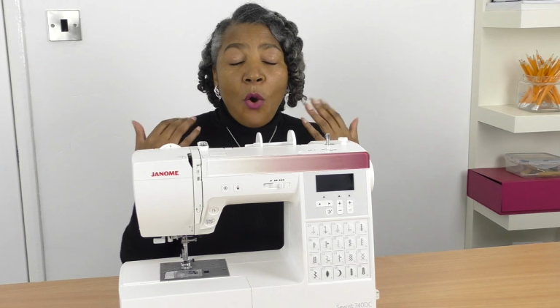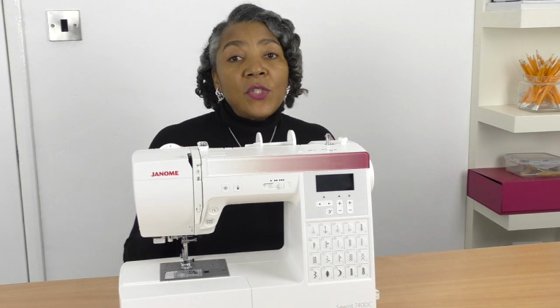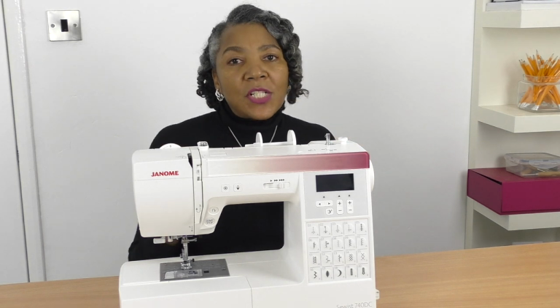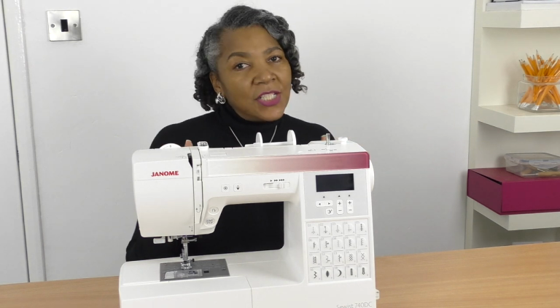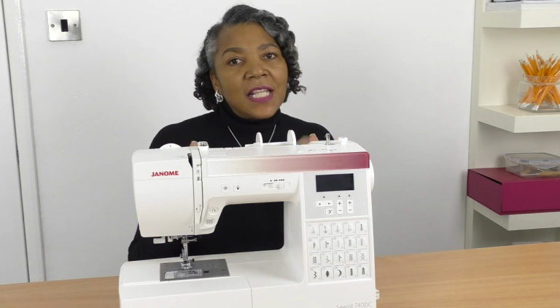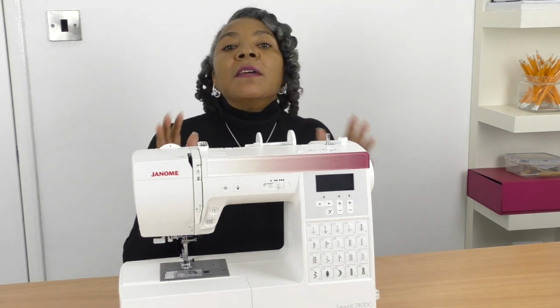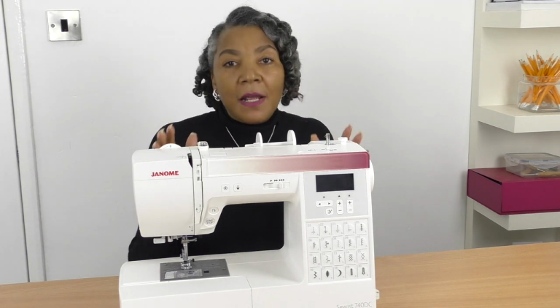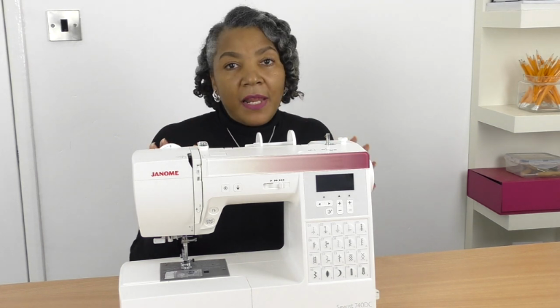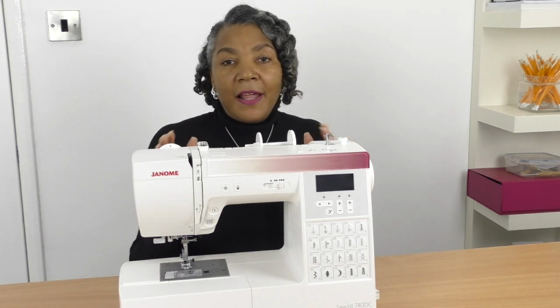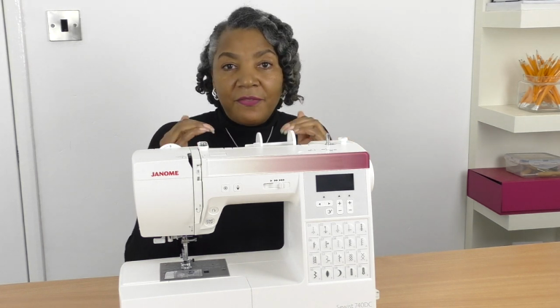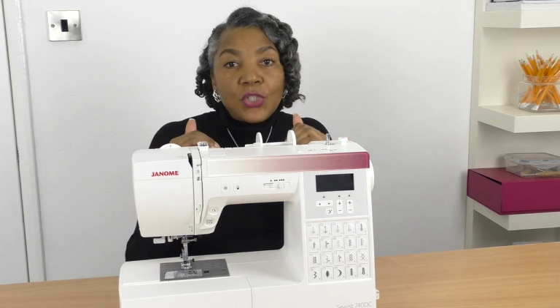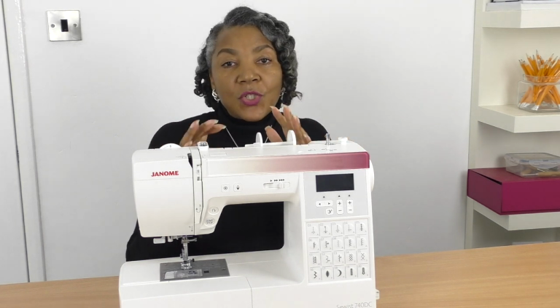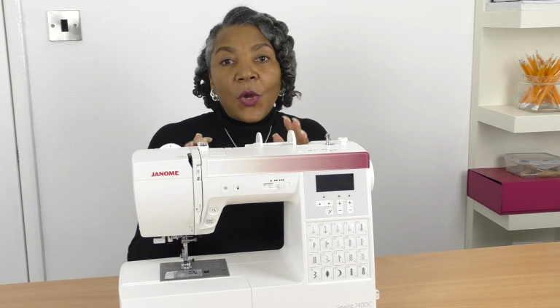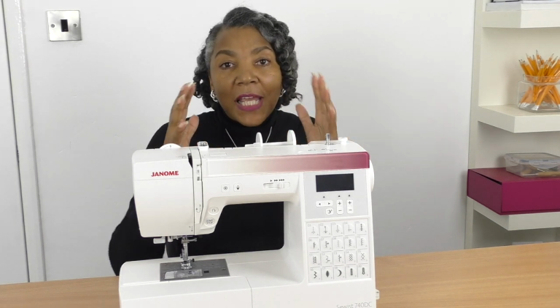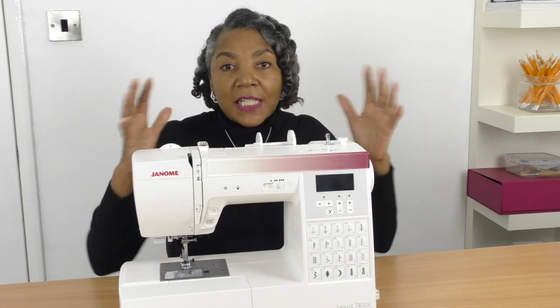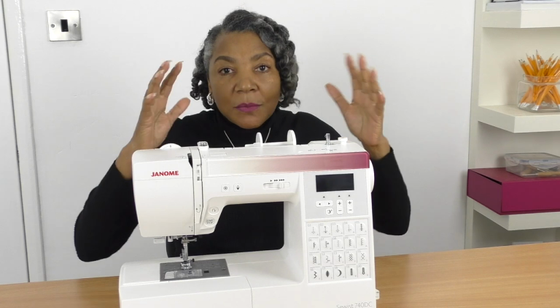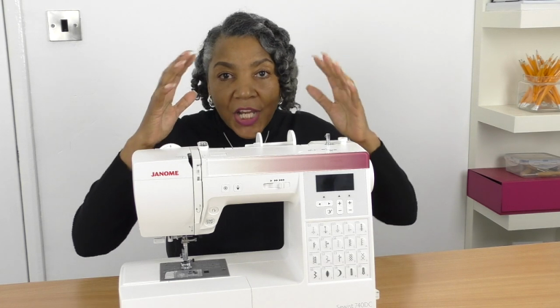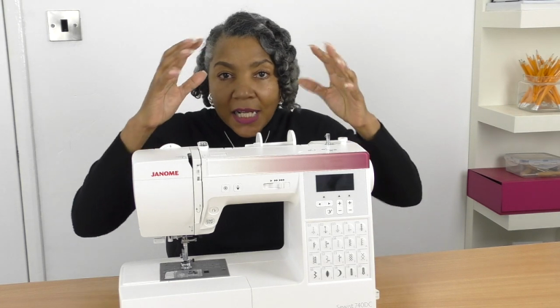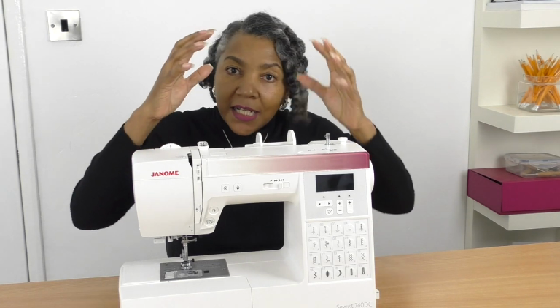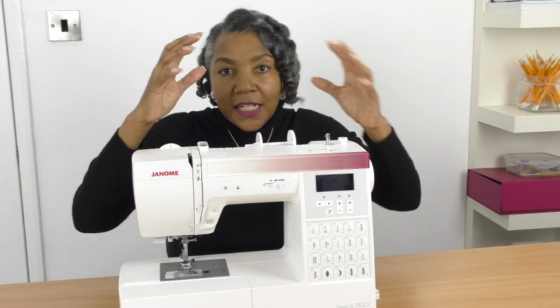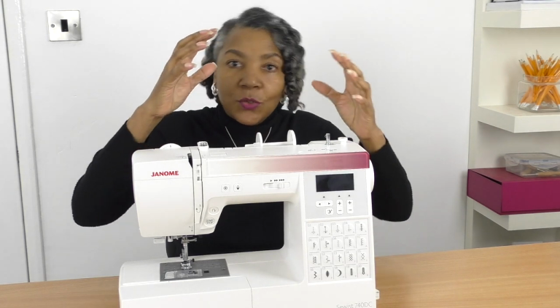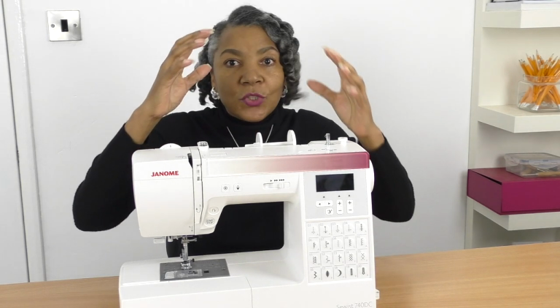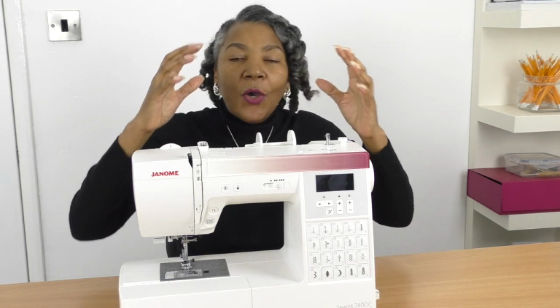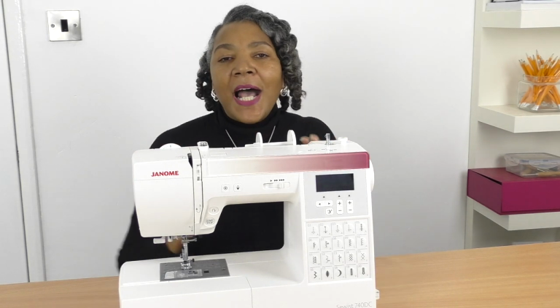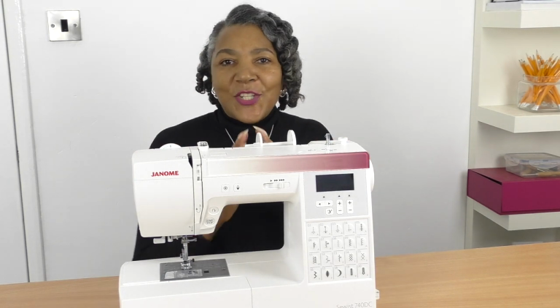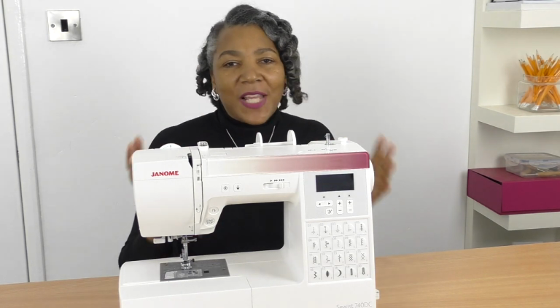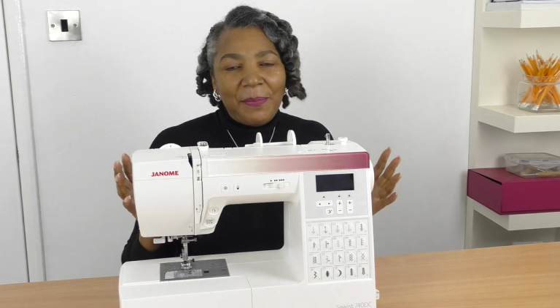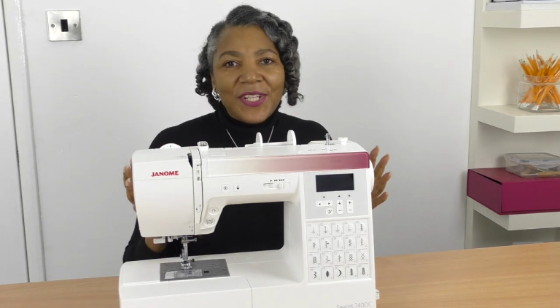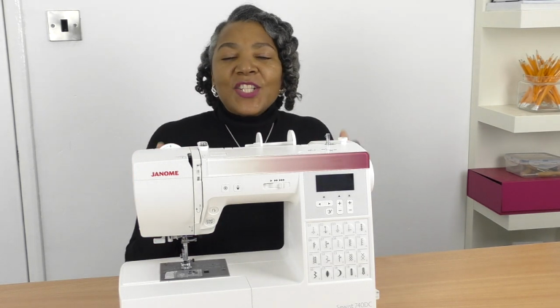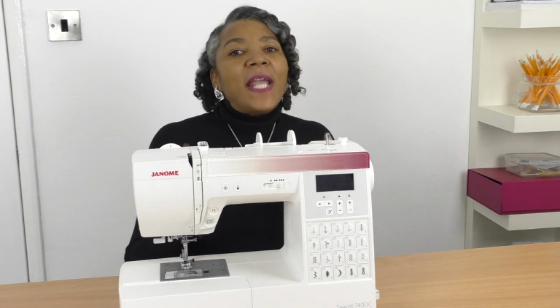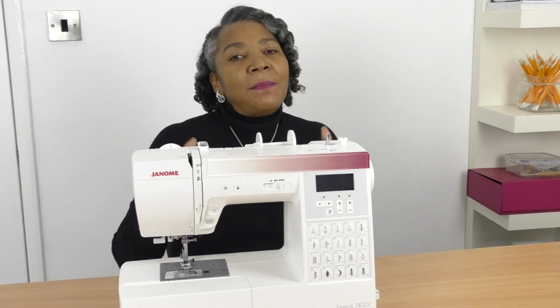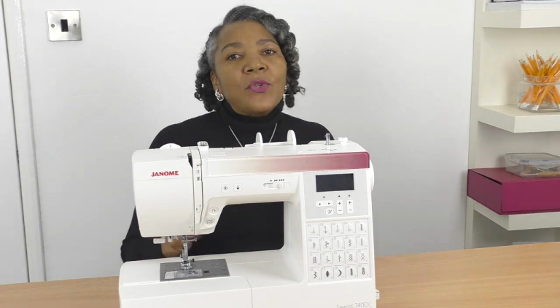Once you start stitching, they can vibrate, and the faster you want to go they will literally be shaking as you sew — and you don't want that to happen. So weight is important.